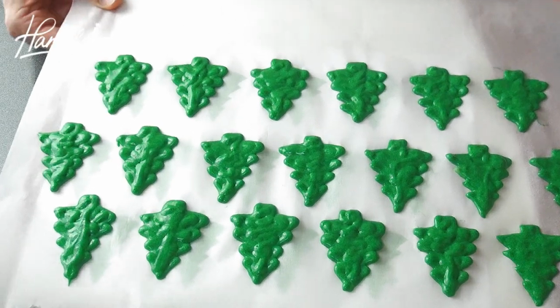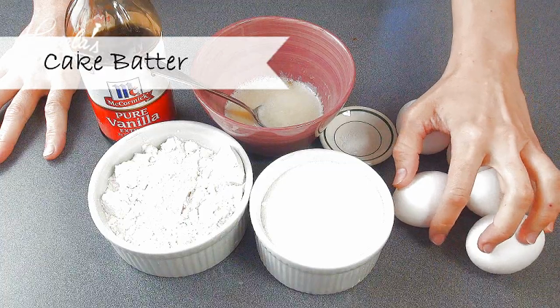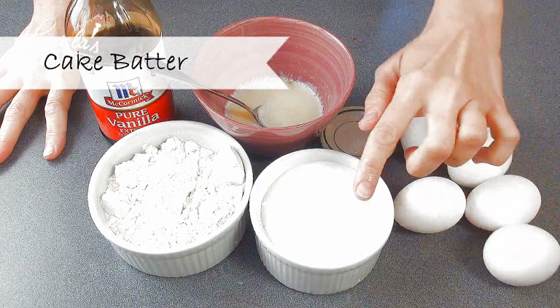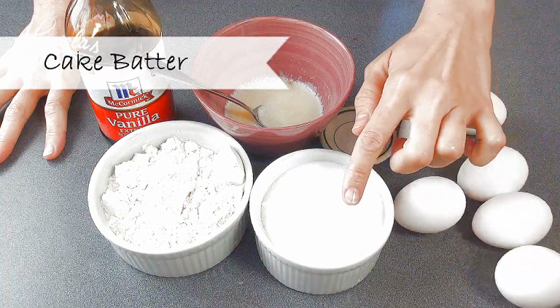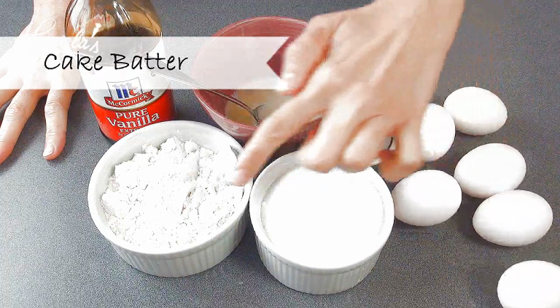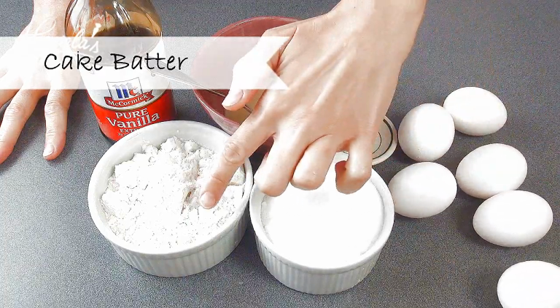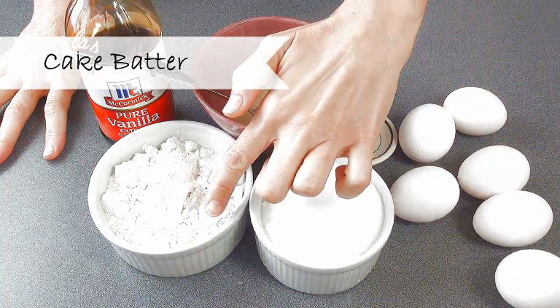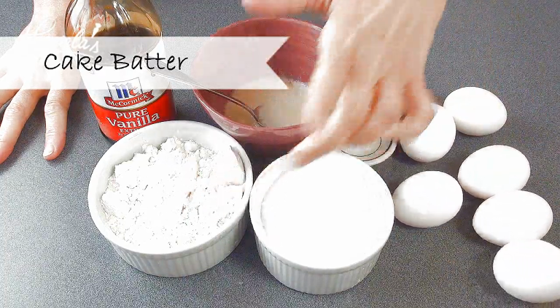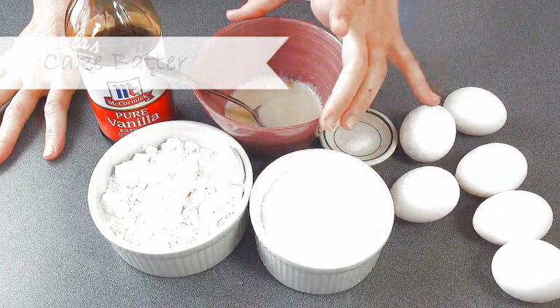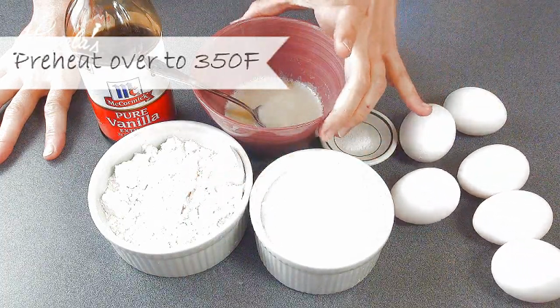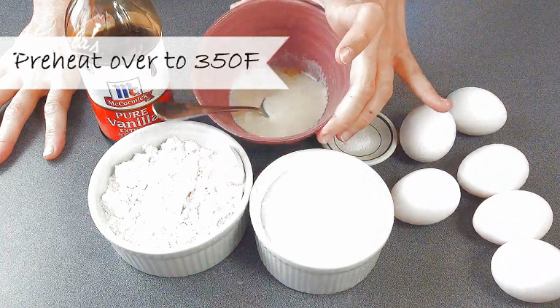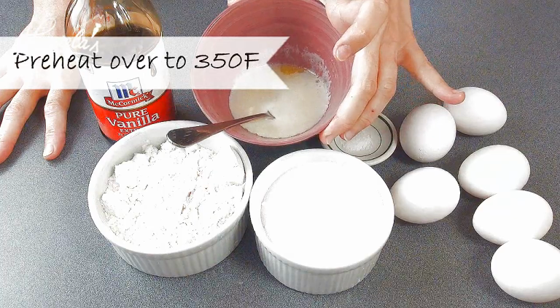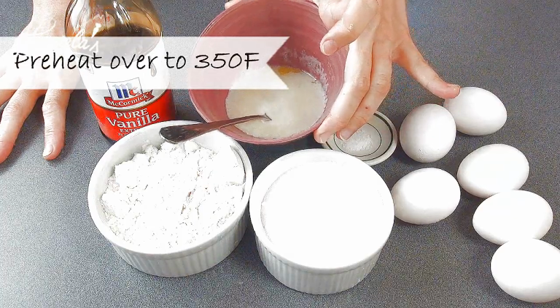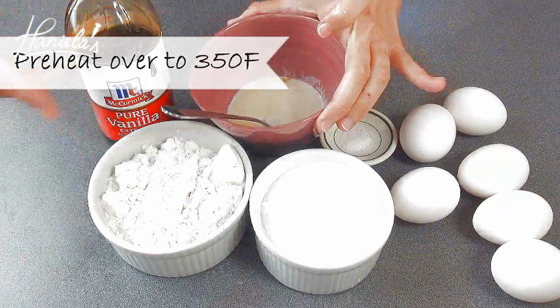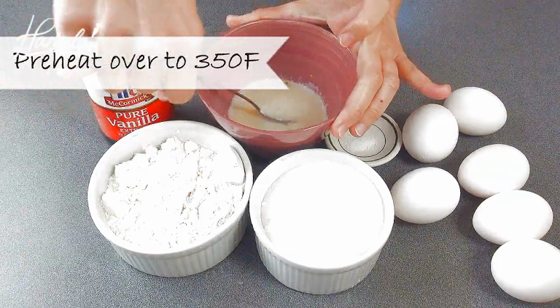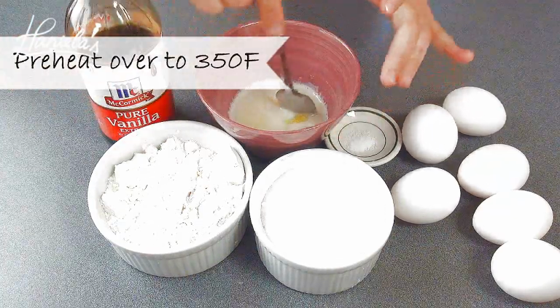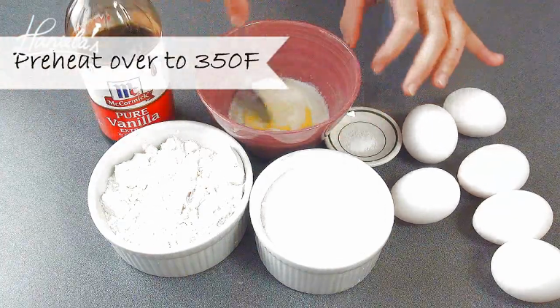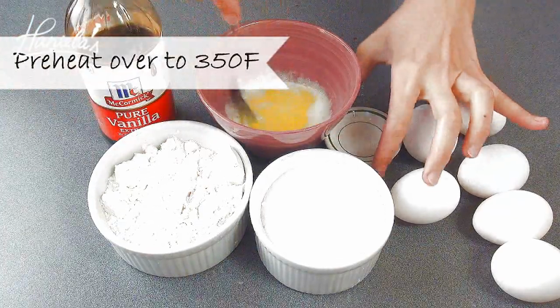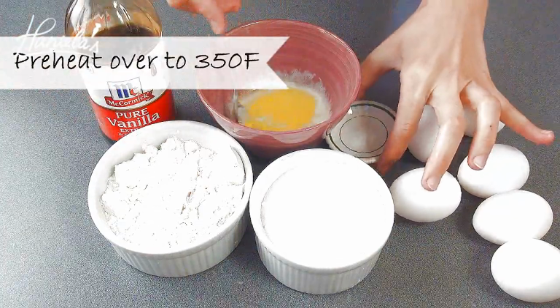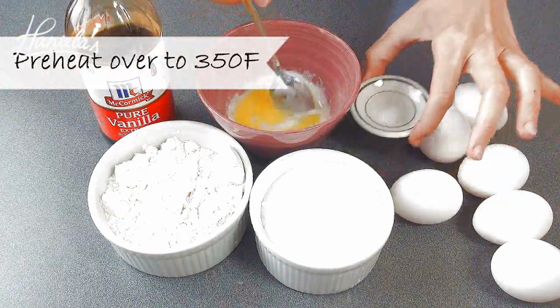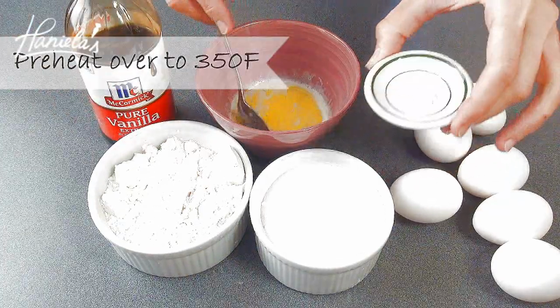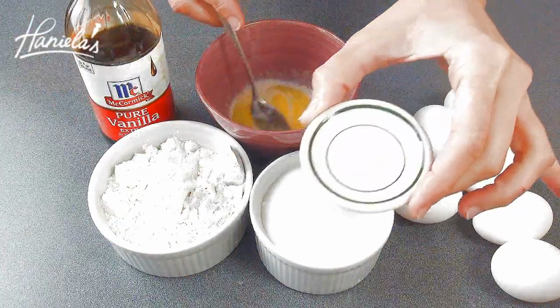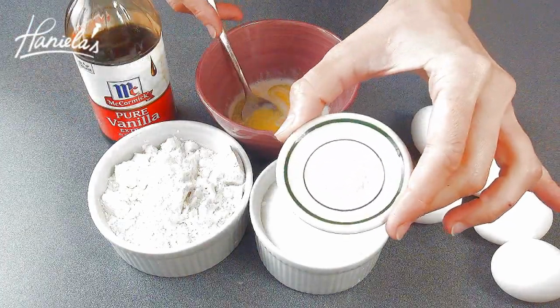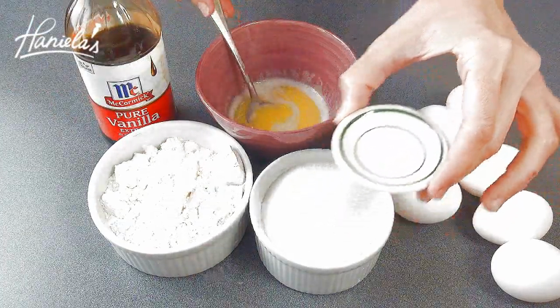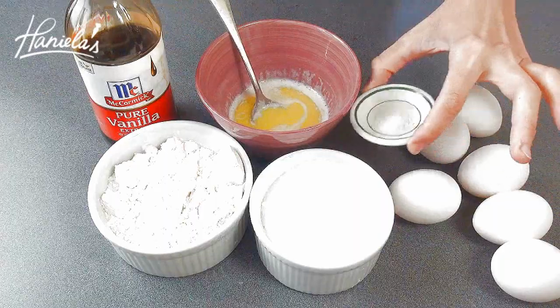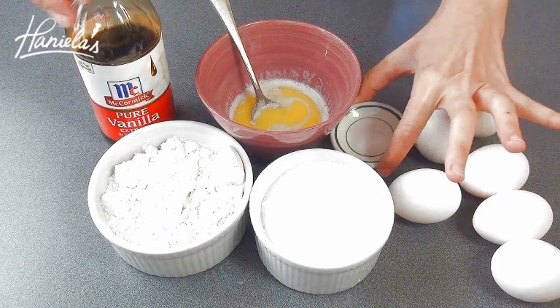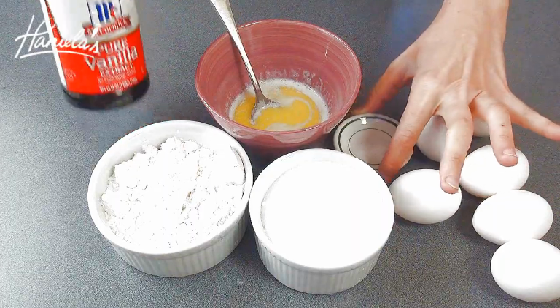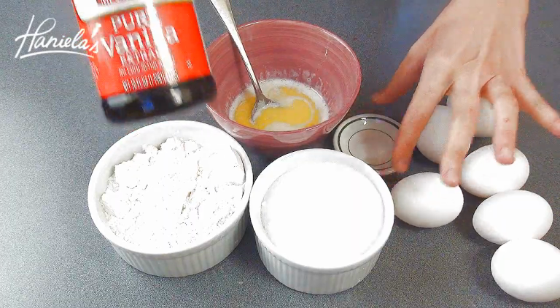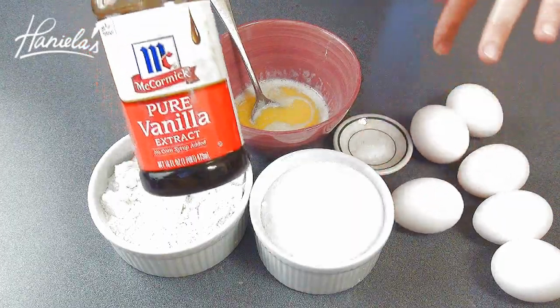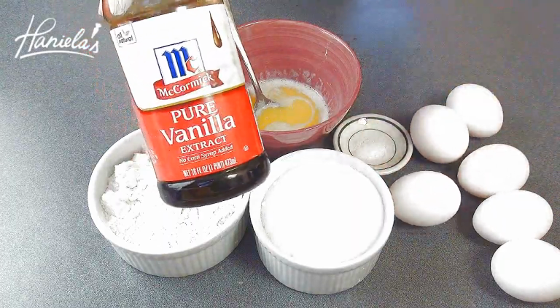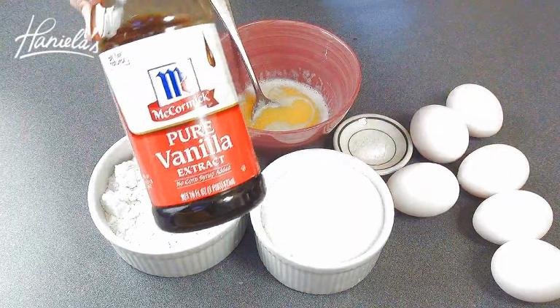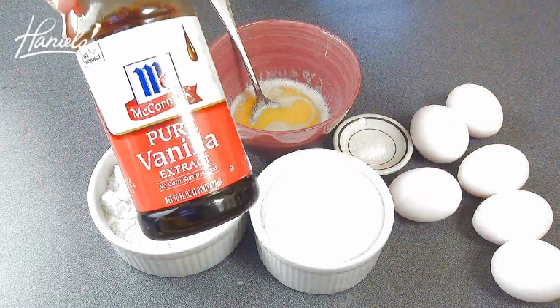To make the cake batter you're going to need eggs, granulated sugar, all-purpose flour, melted and cooled butter, a little bit of salt, and also for extra flavor I'm going to add some vanilla extract.